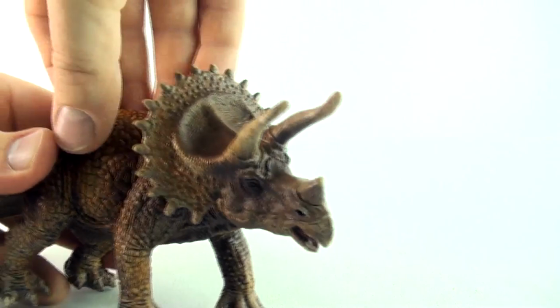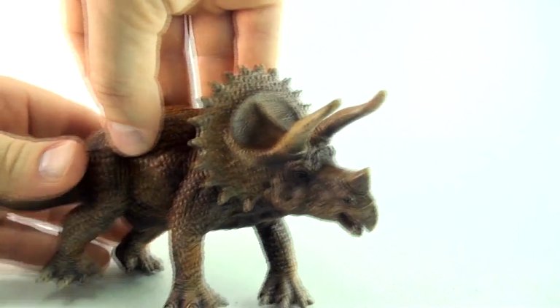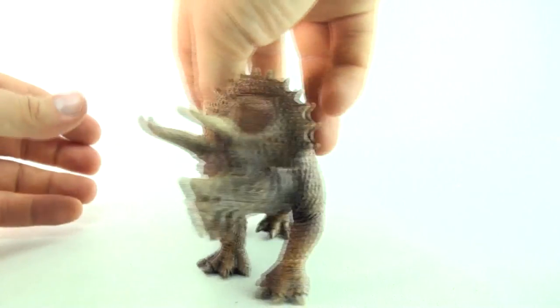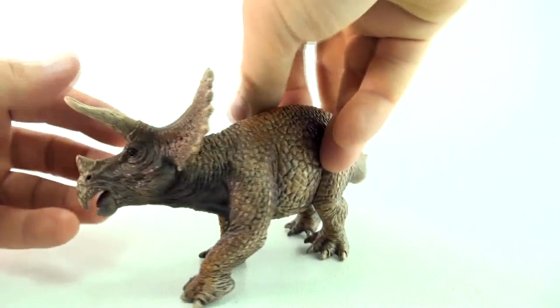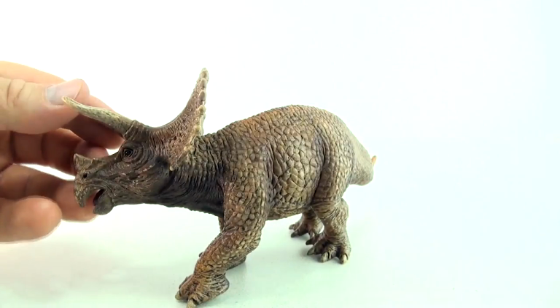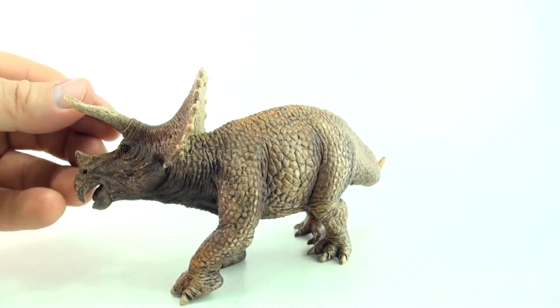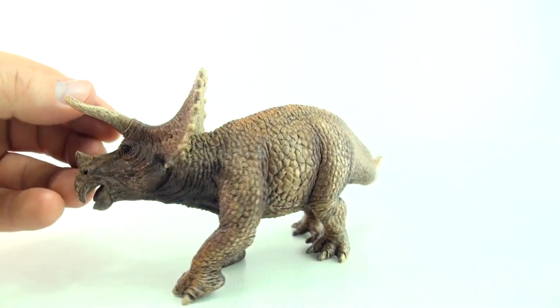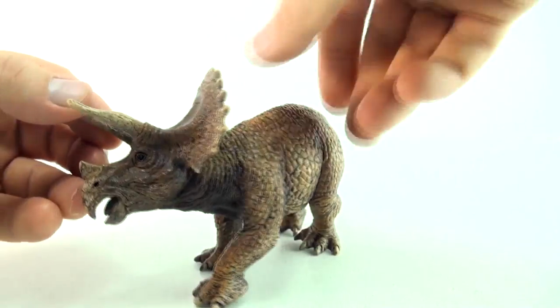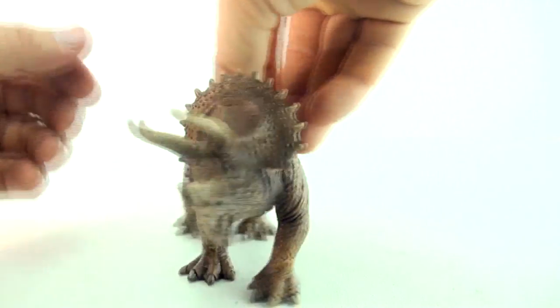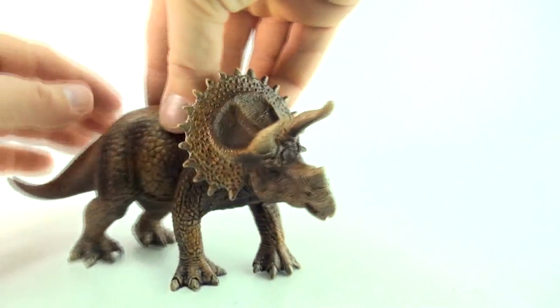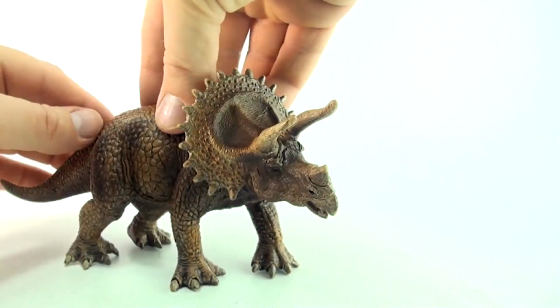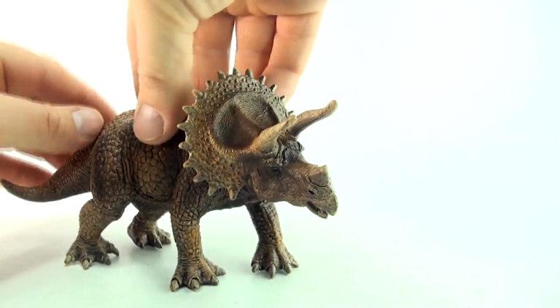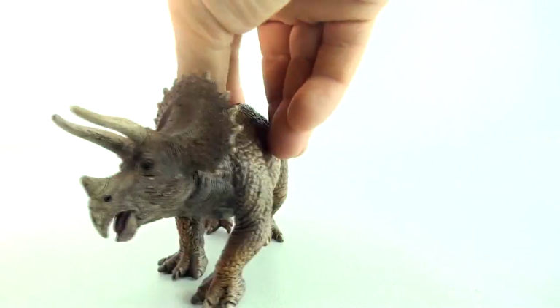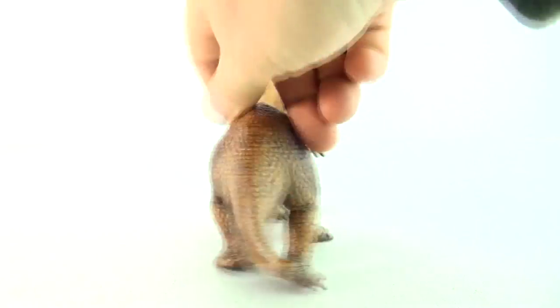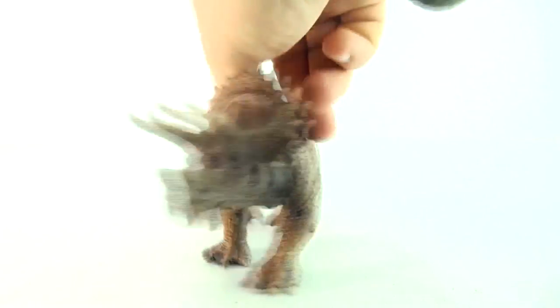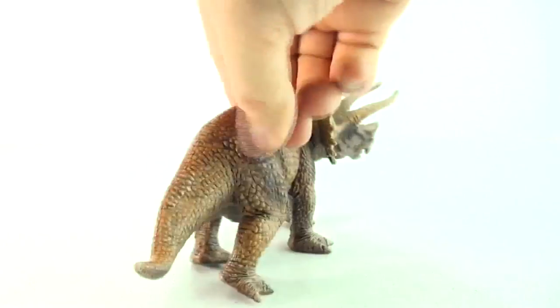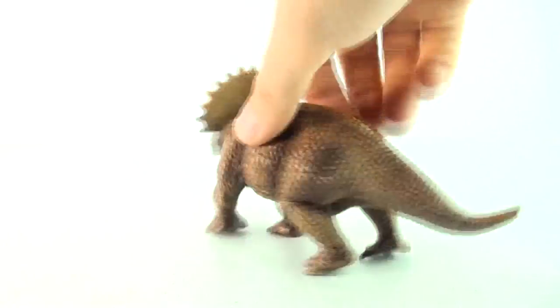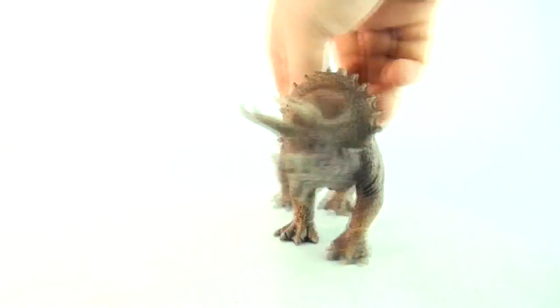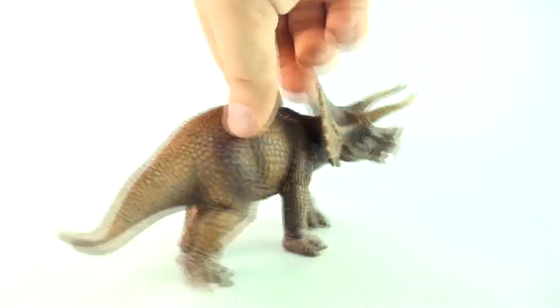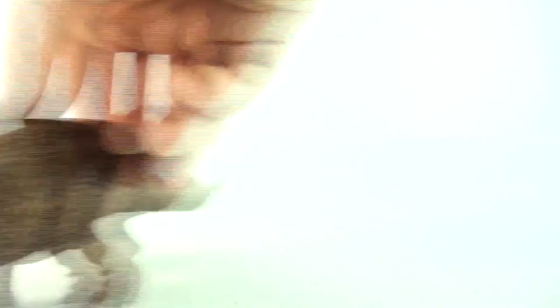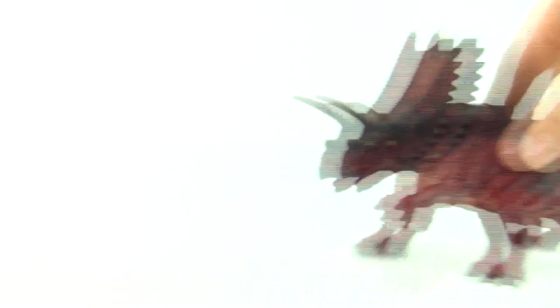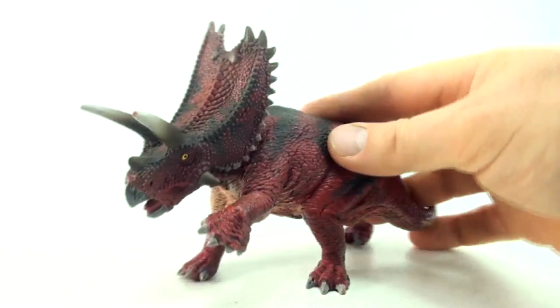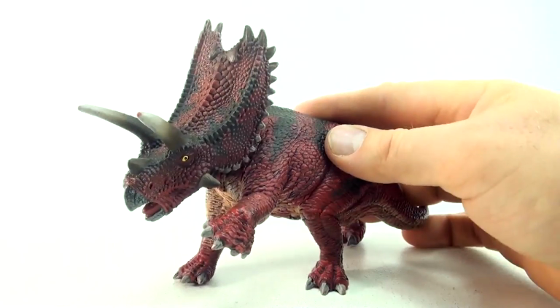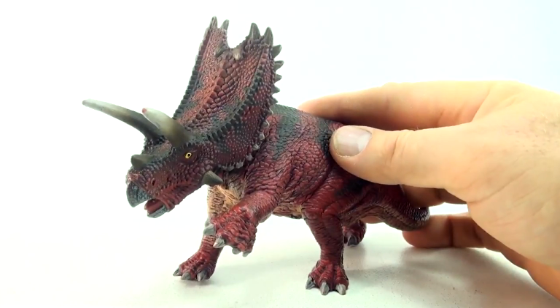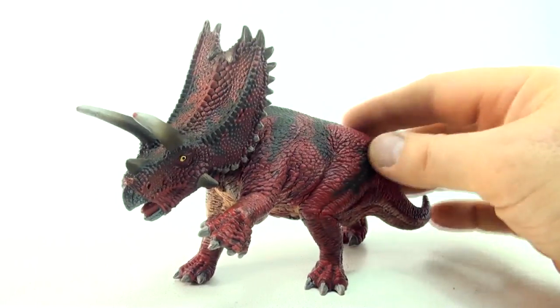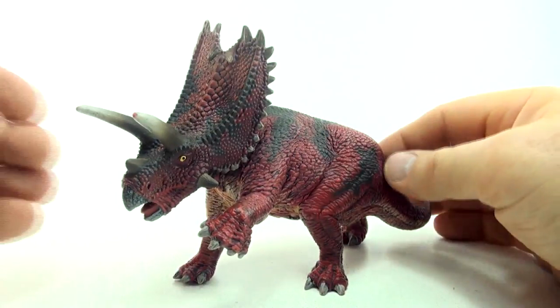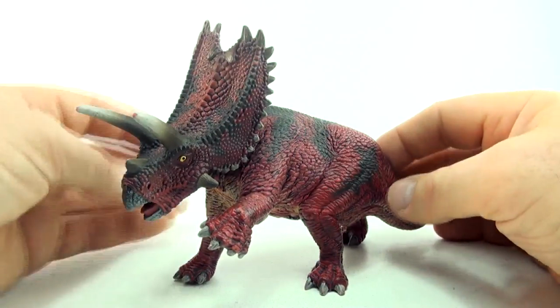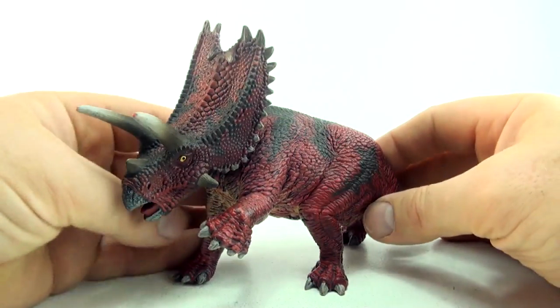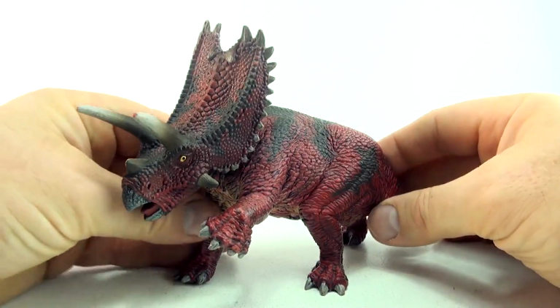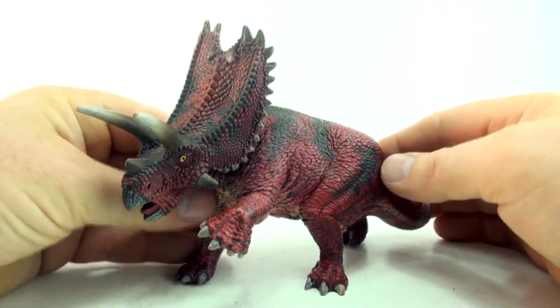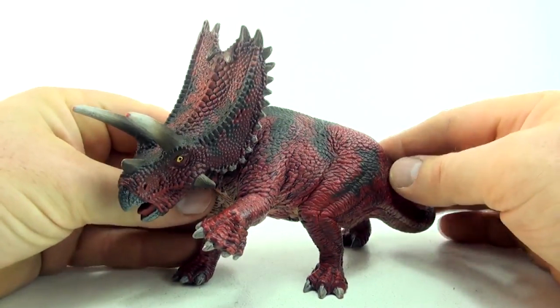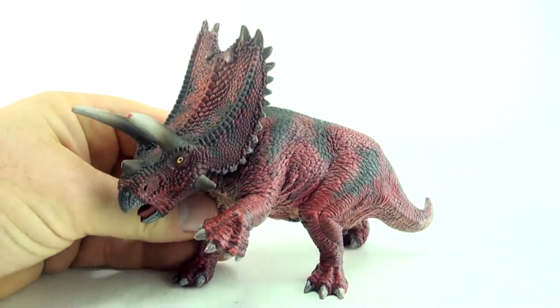Triceratops. Now here we have a Pentaceratops.